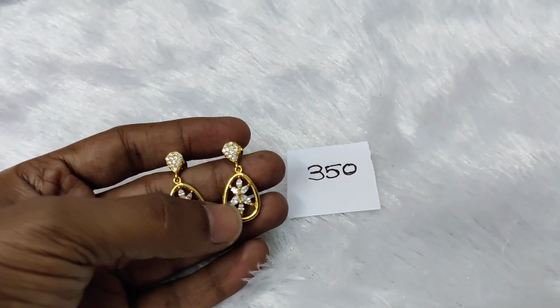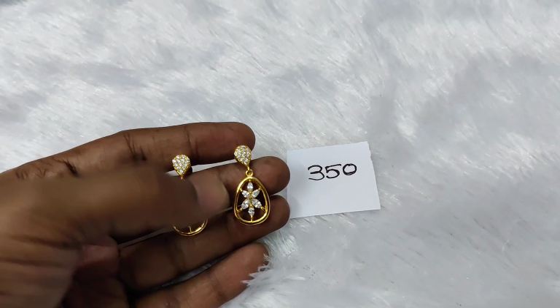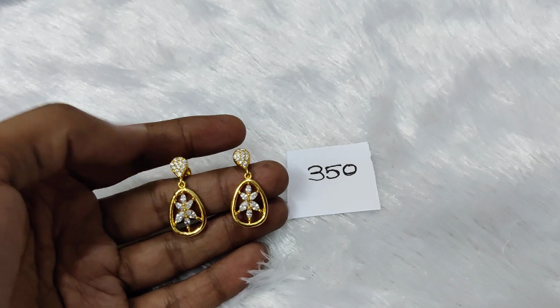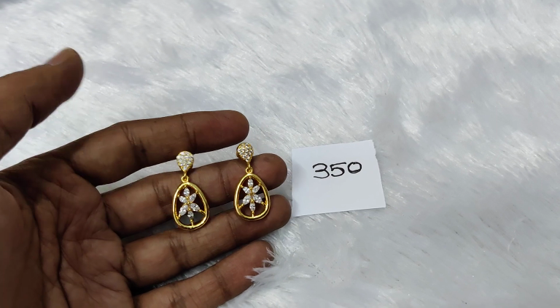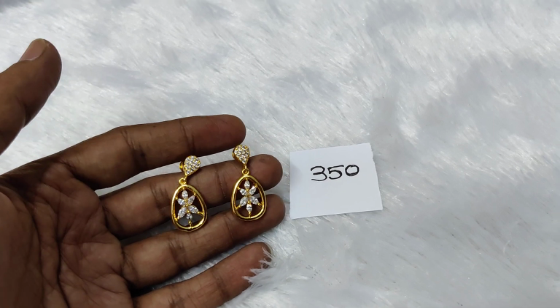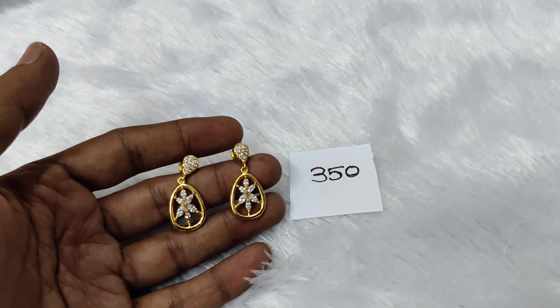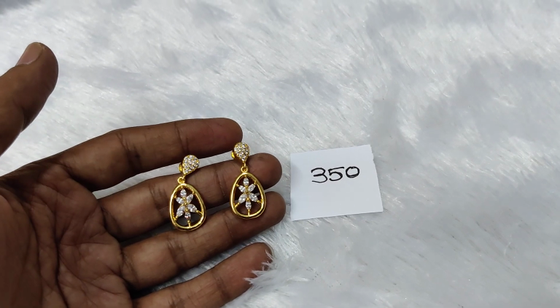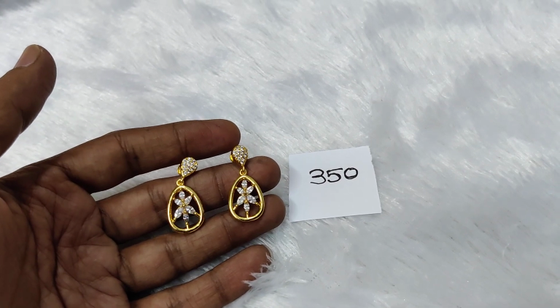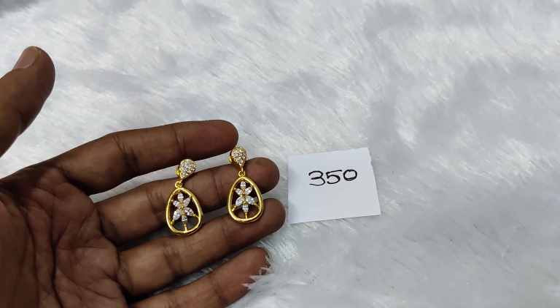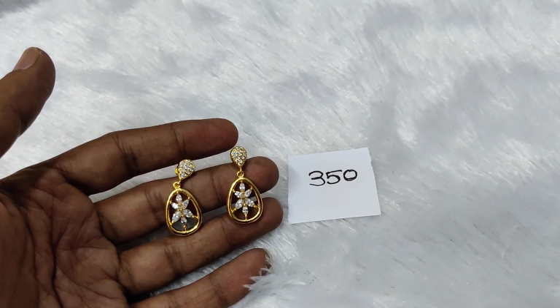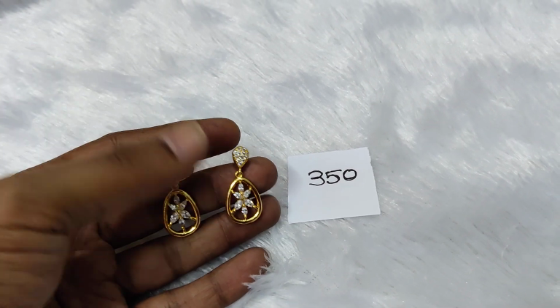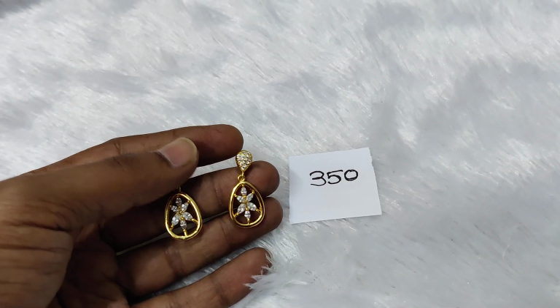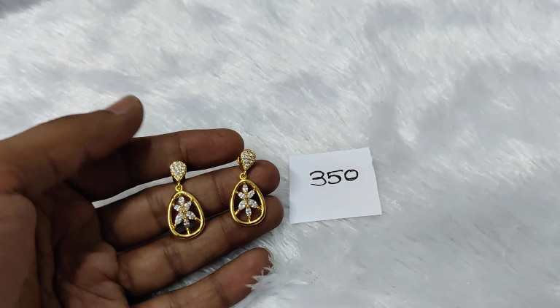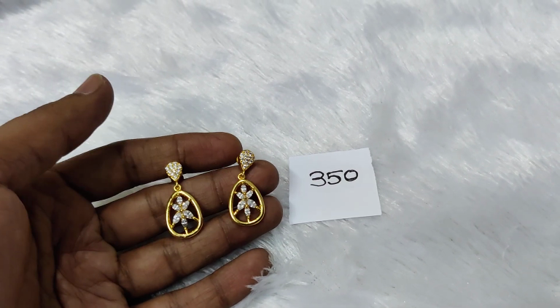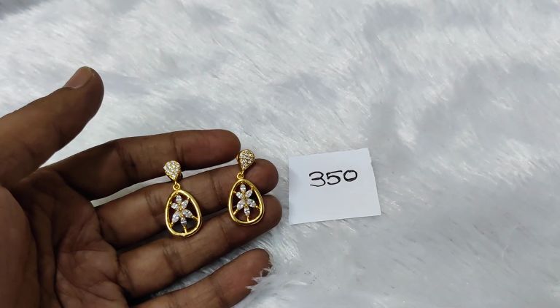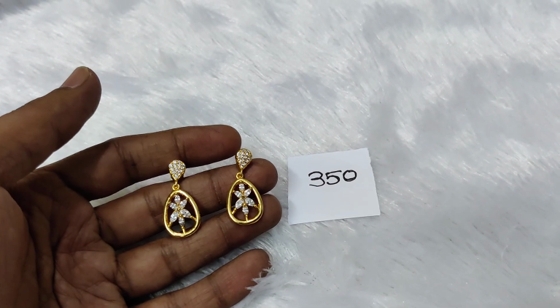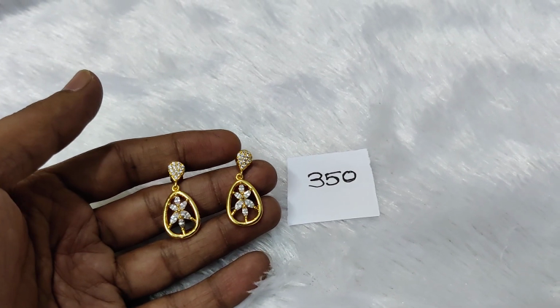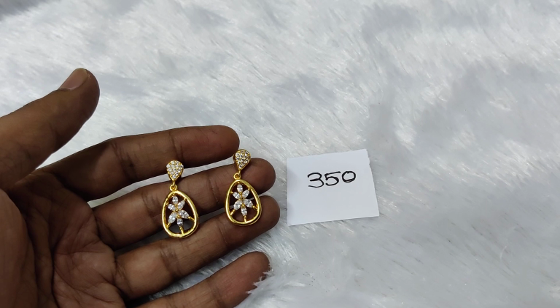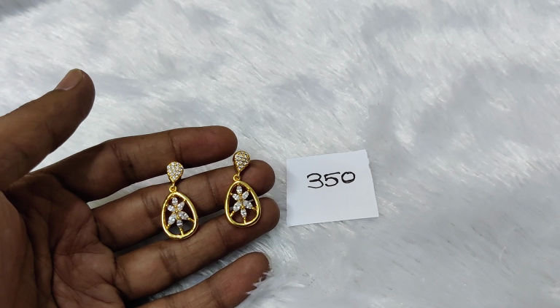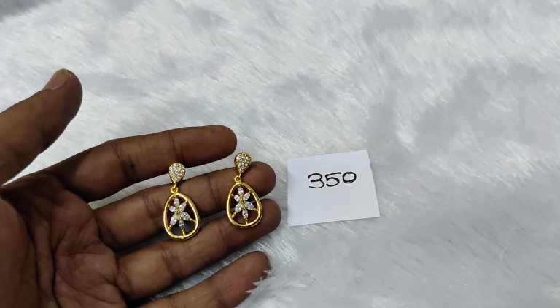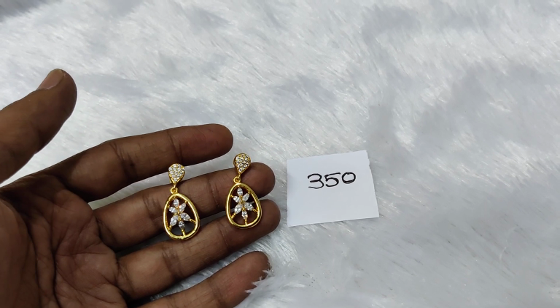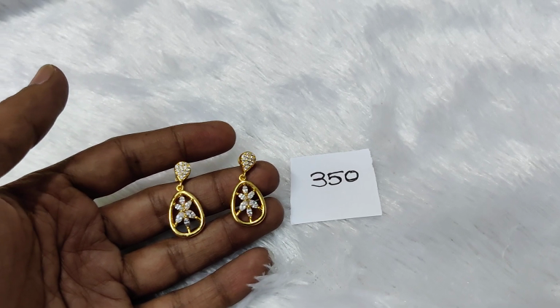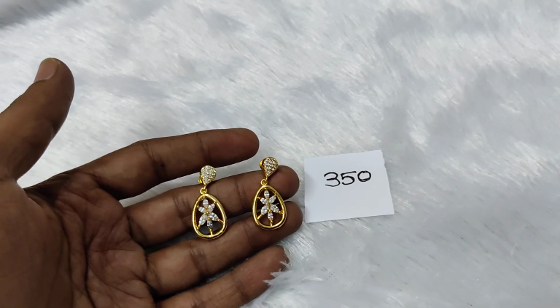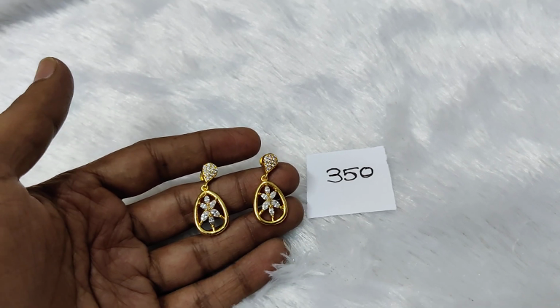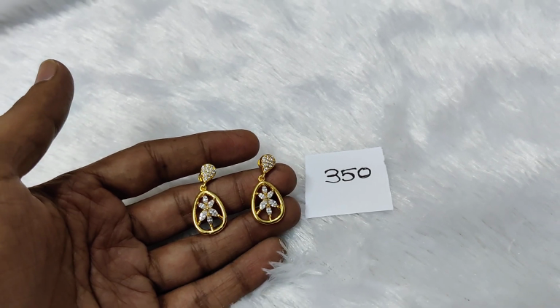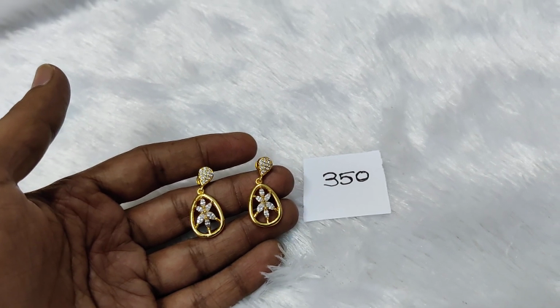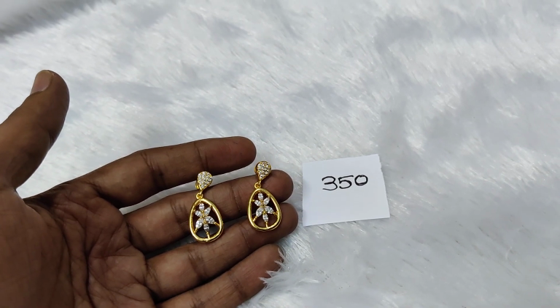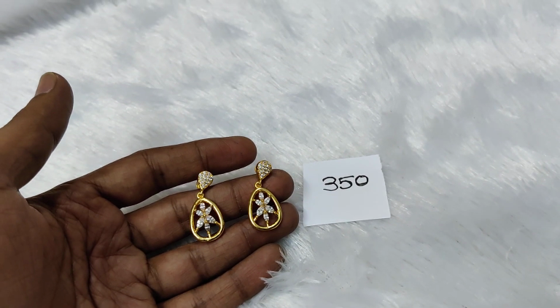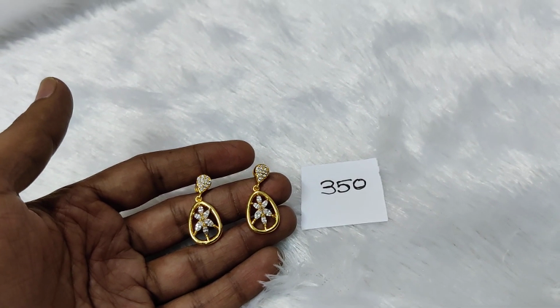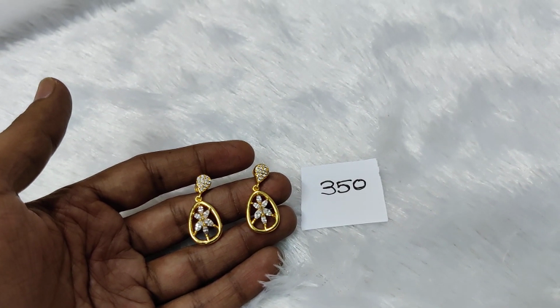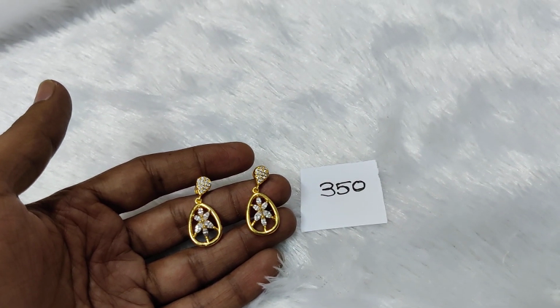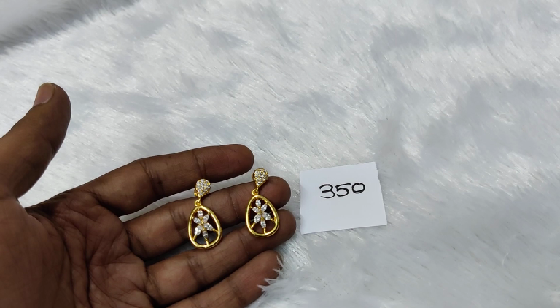It is a very neat and nice design. This price is 350 rupees only.